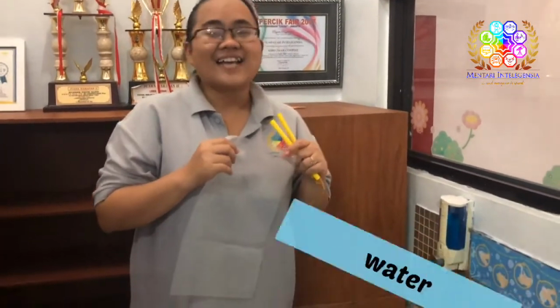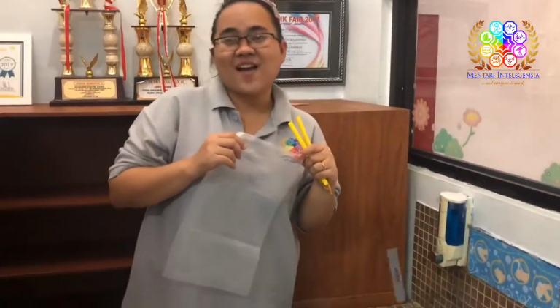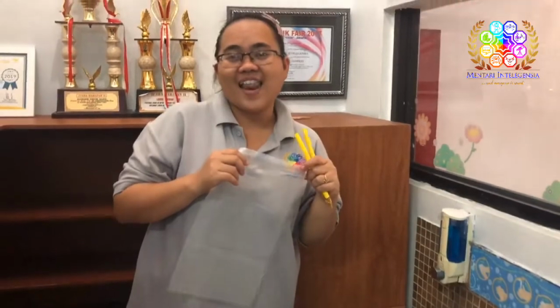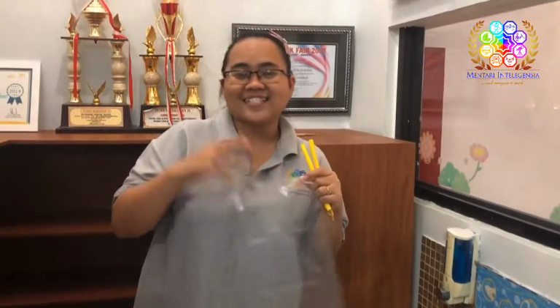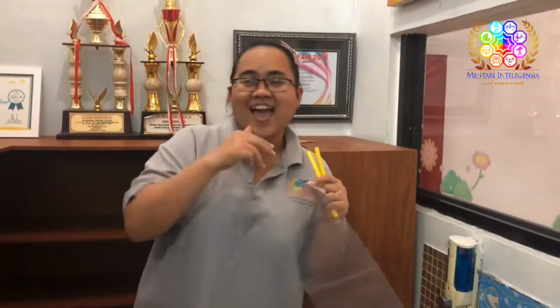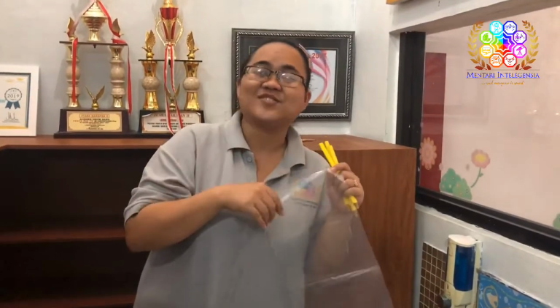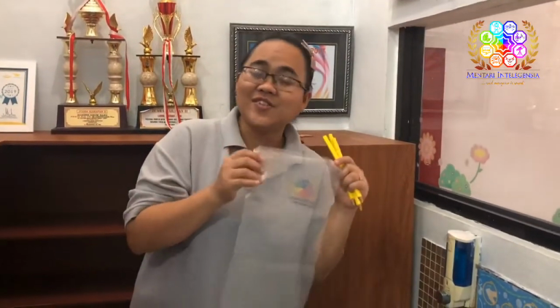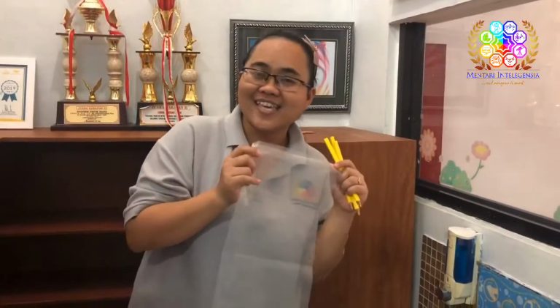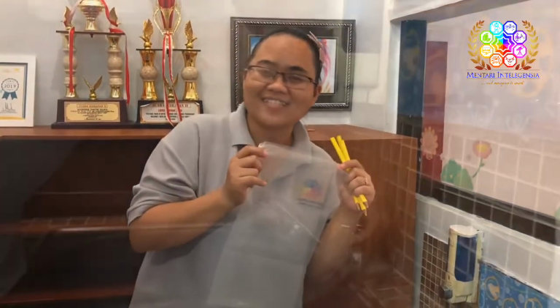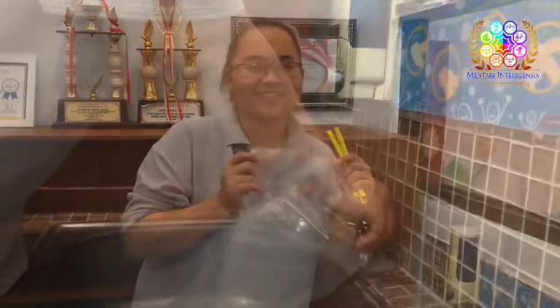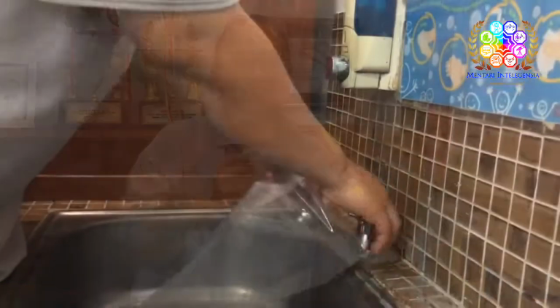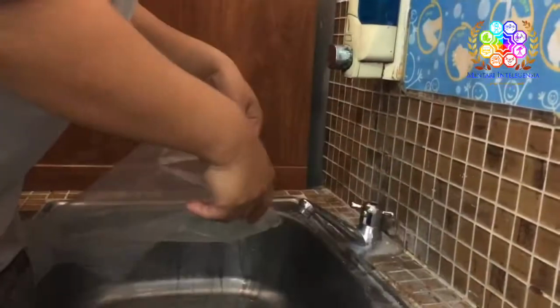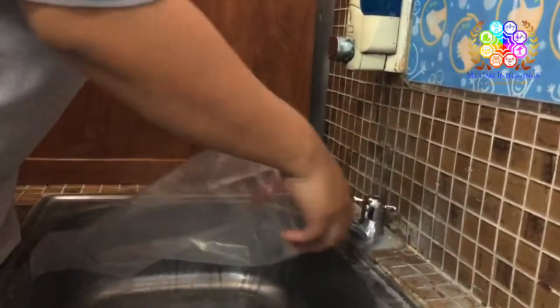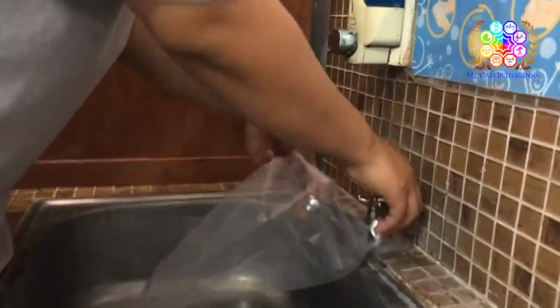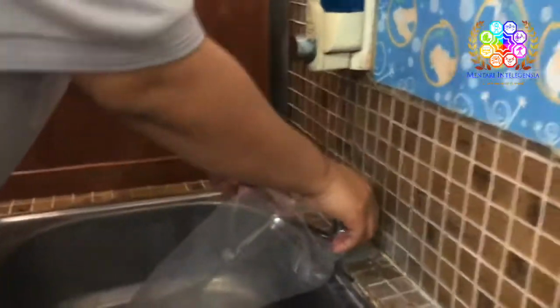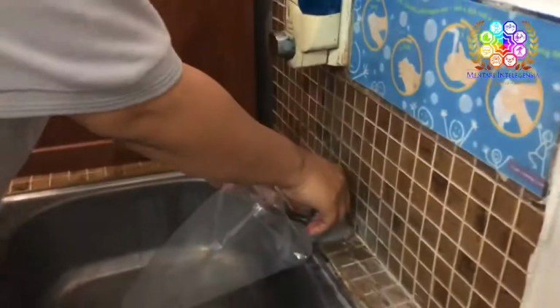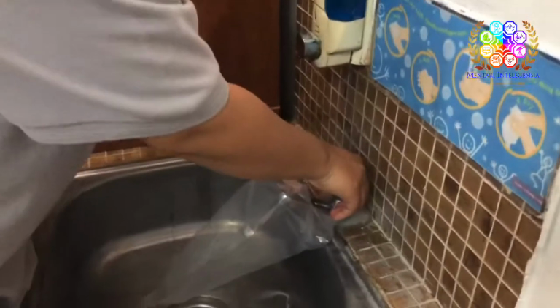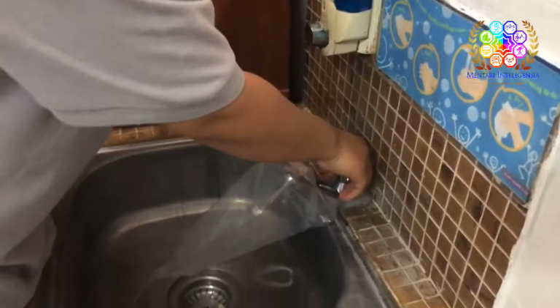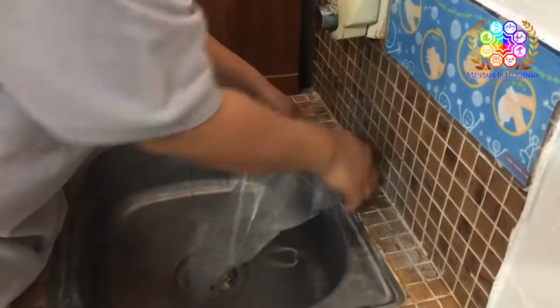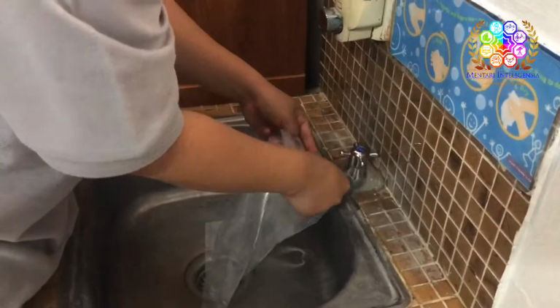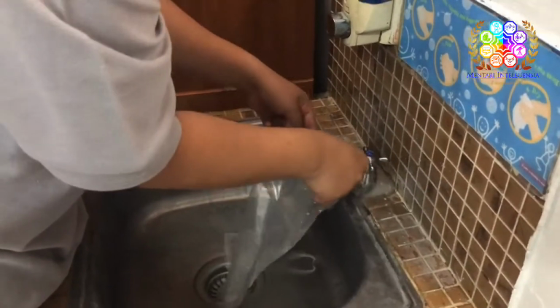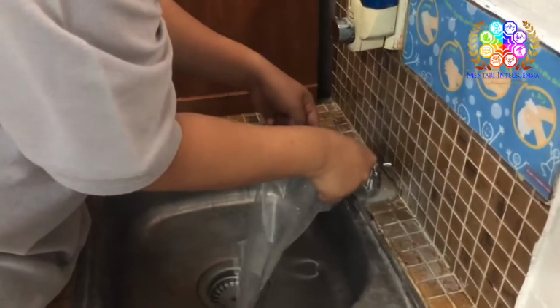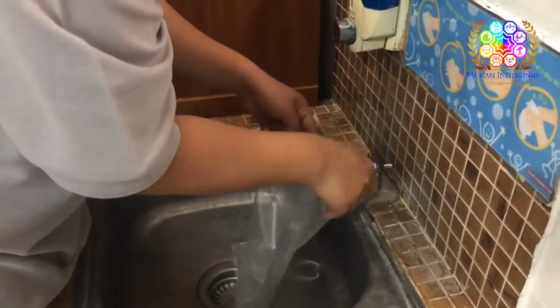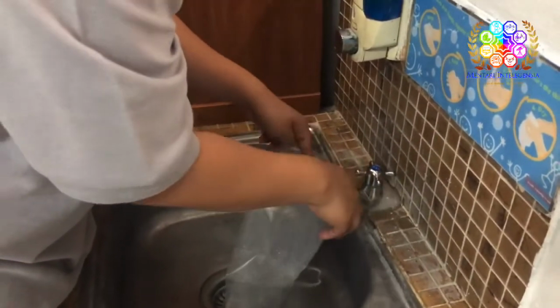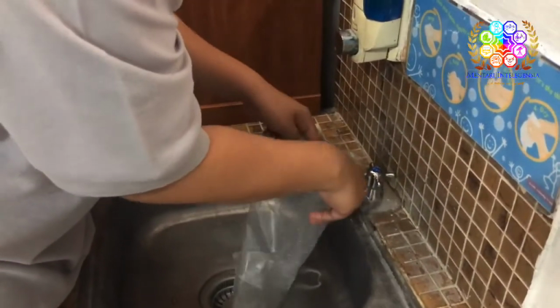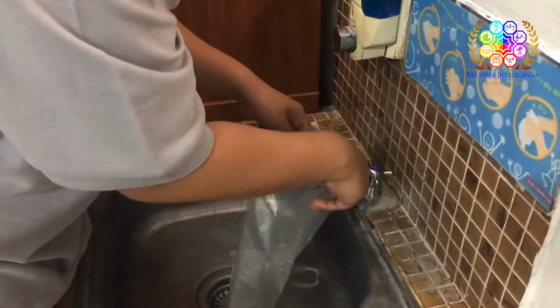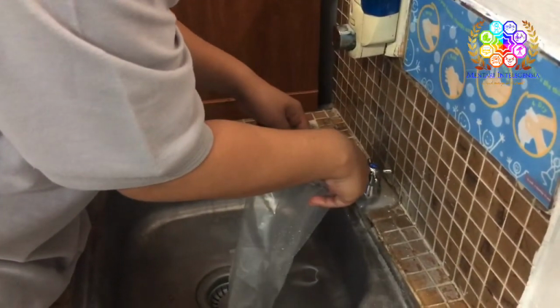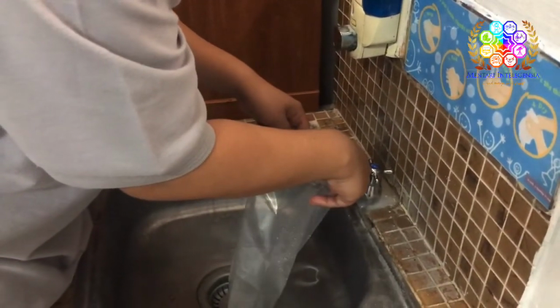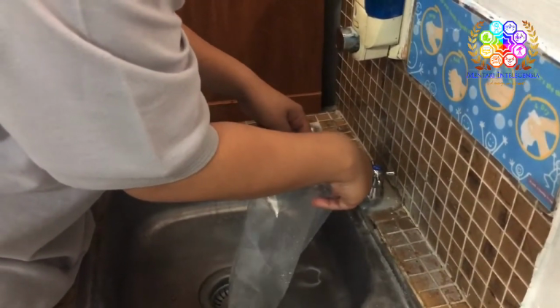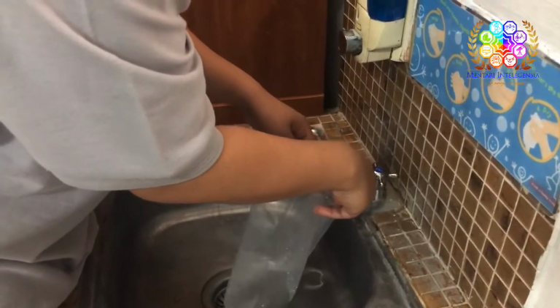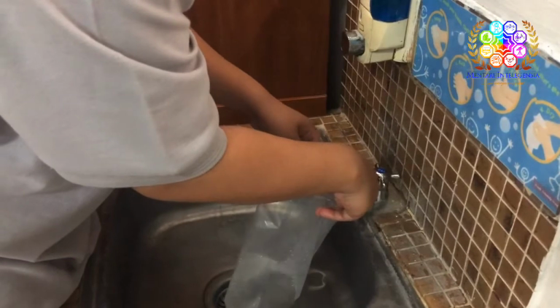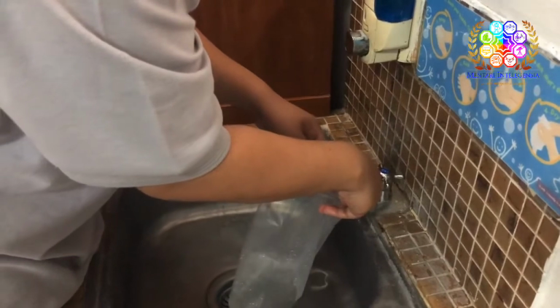Come on! Let's try to do this! First, we fill the plastic with the water — up, up, up, up!